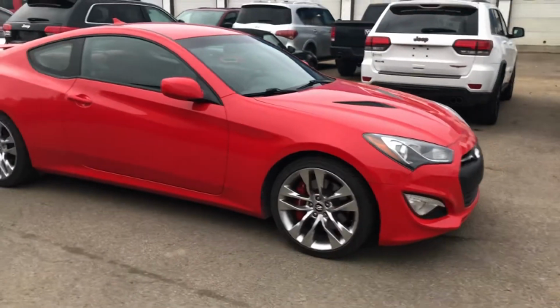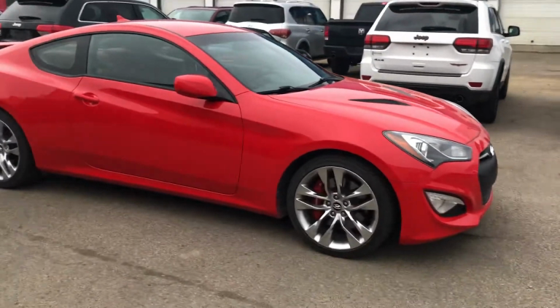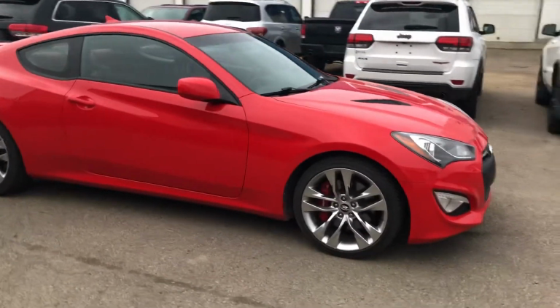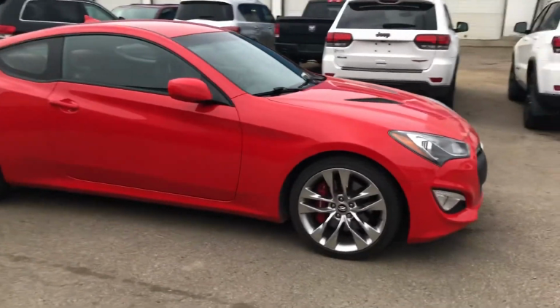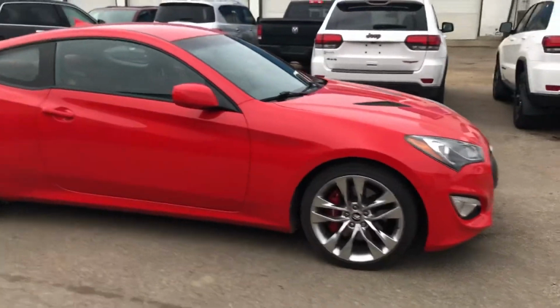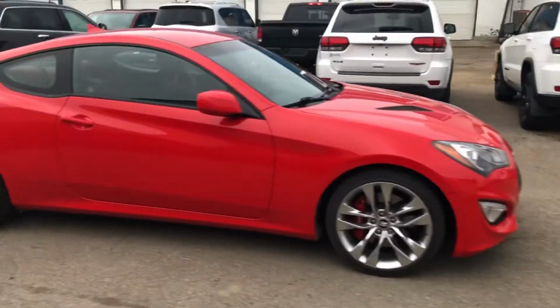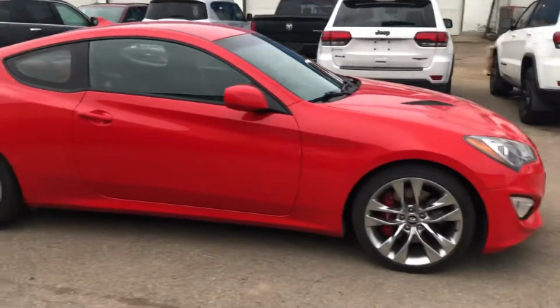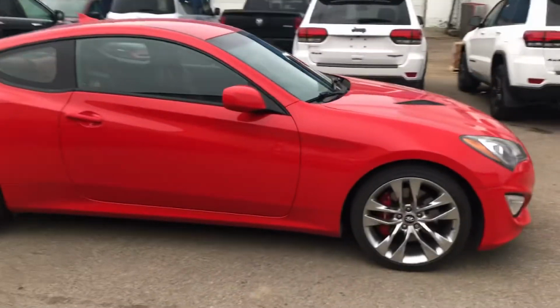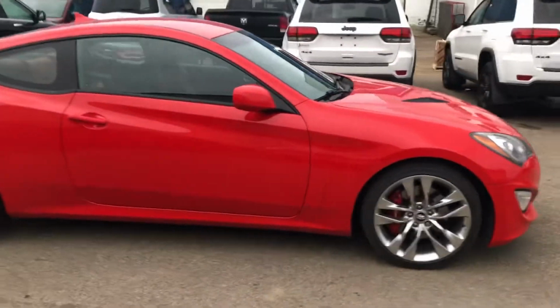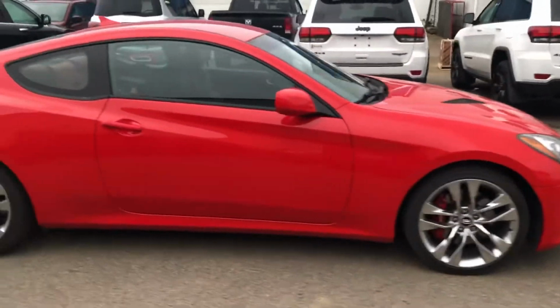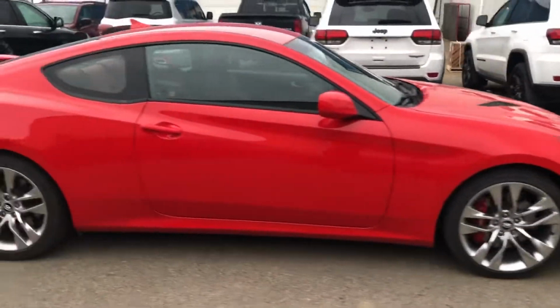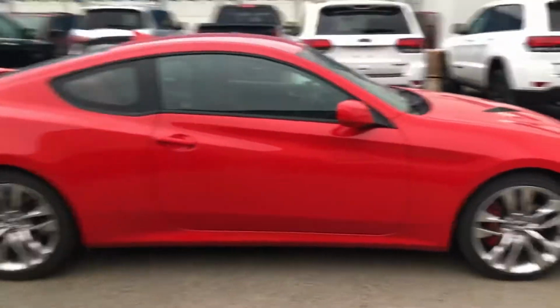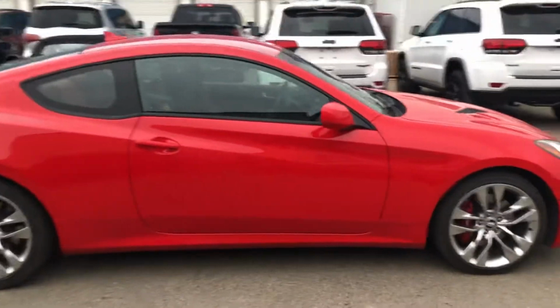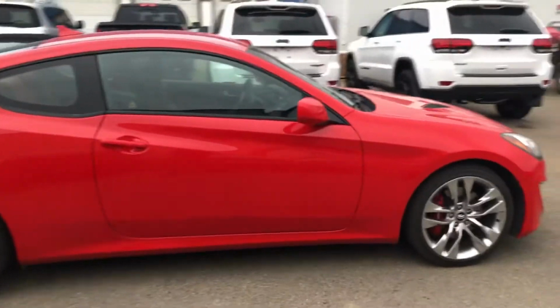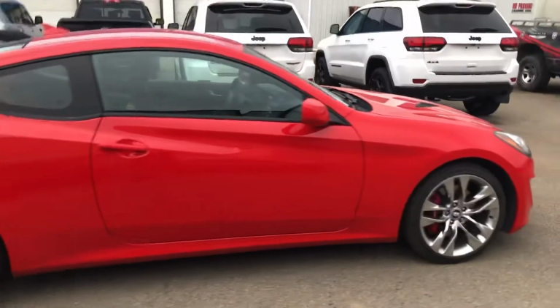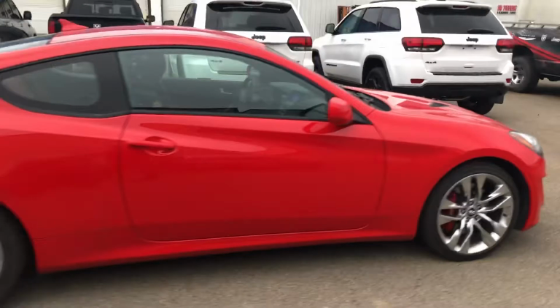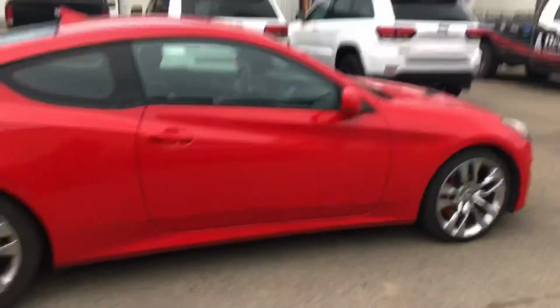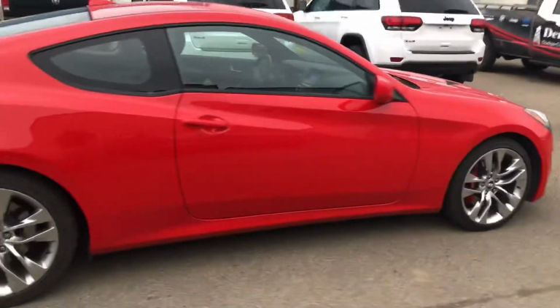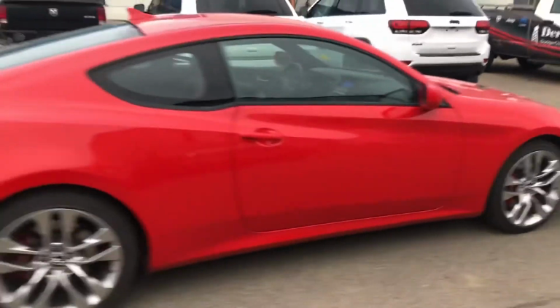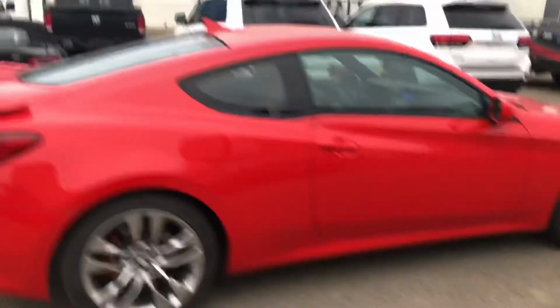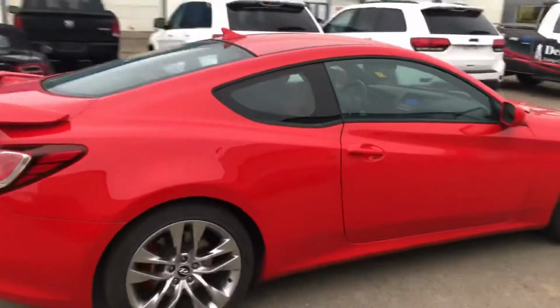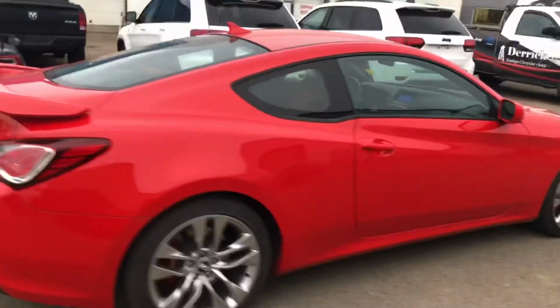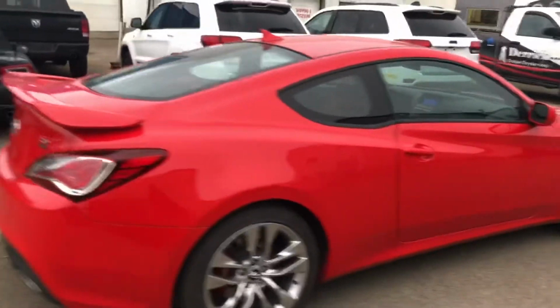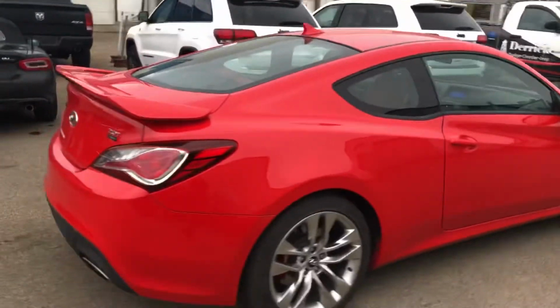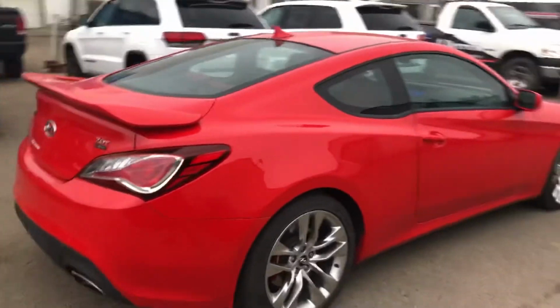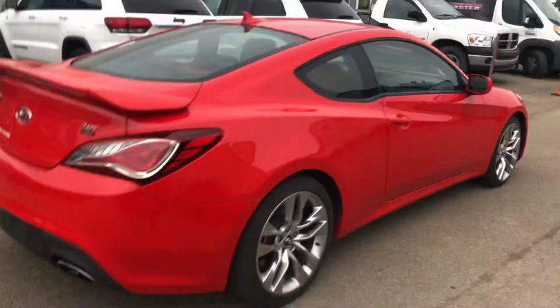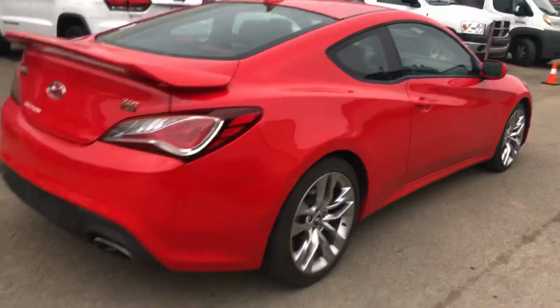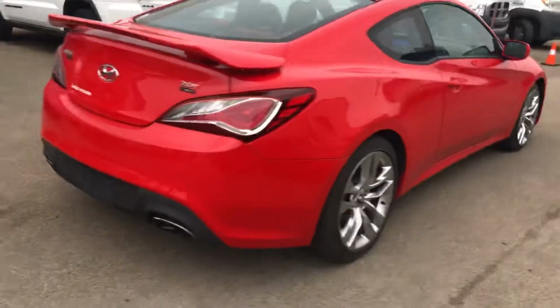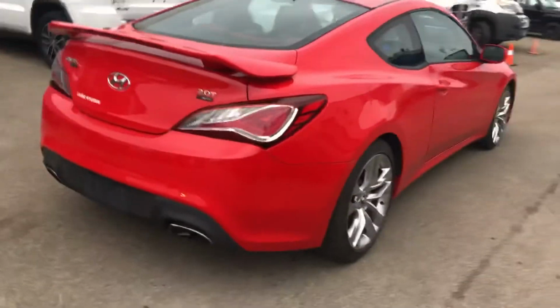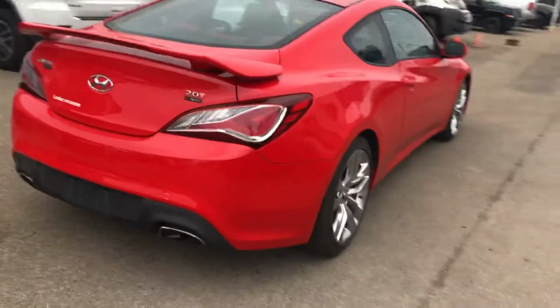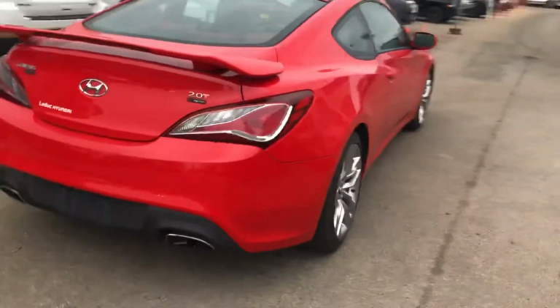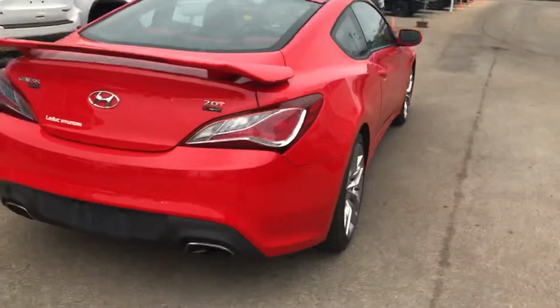Hey Christian, Kyle here from Derek Dodge. I just want to send you a quick video of our 2016 Audi Genesis. Here it is — it is in absolutely mint condition.